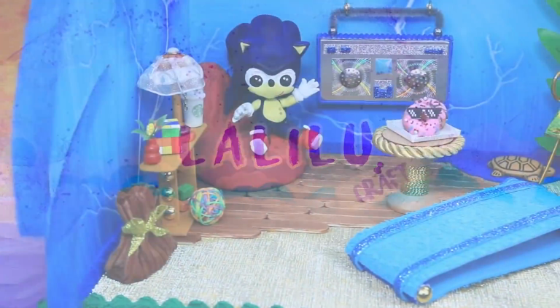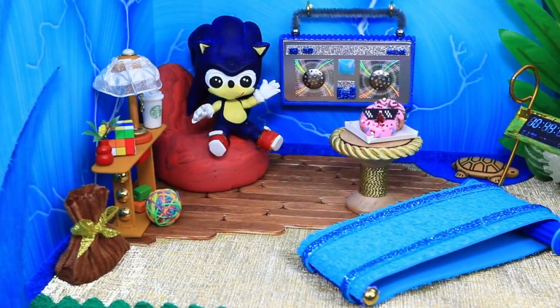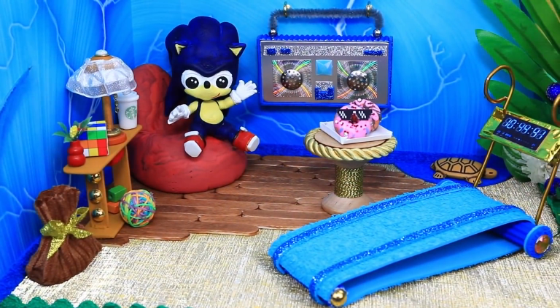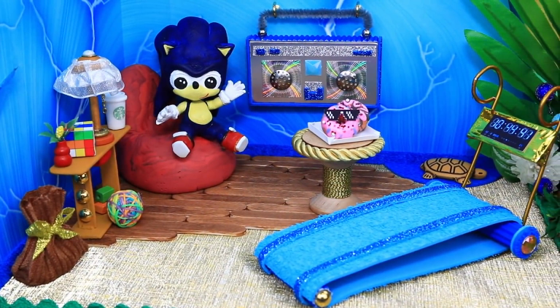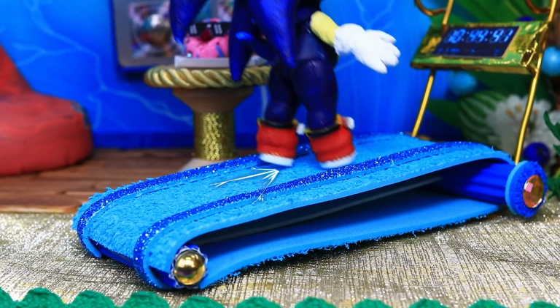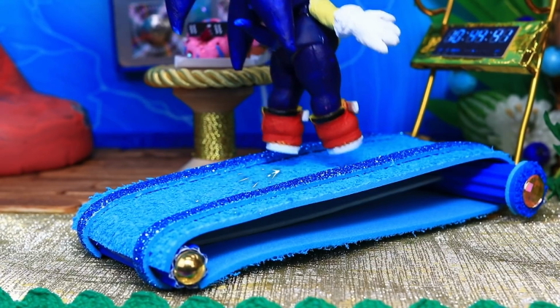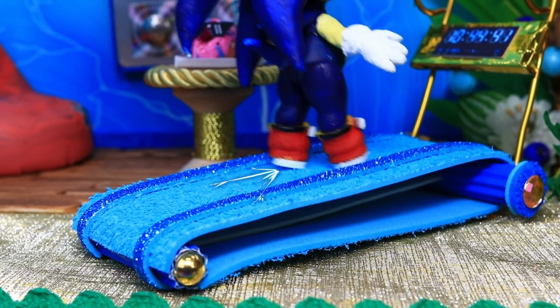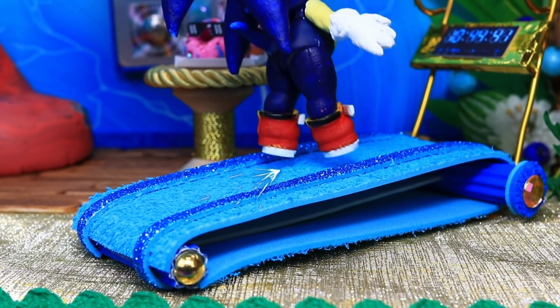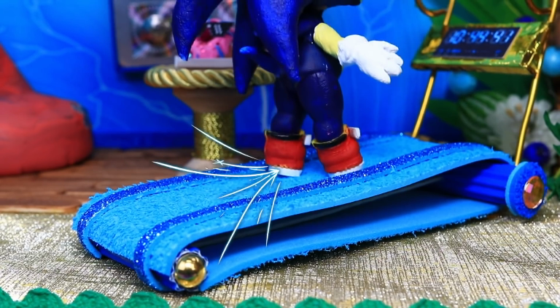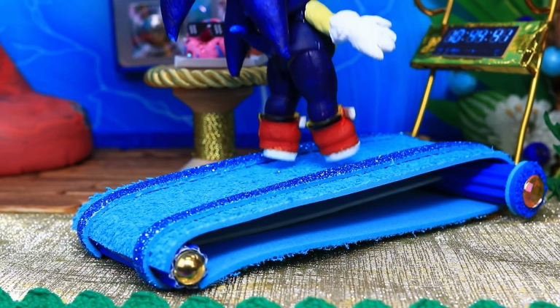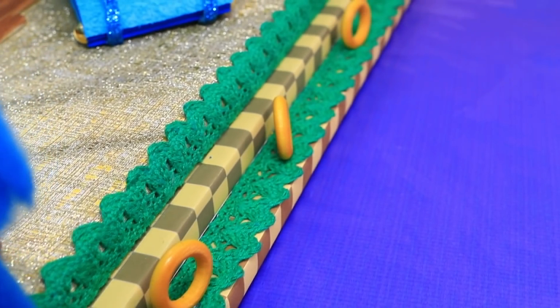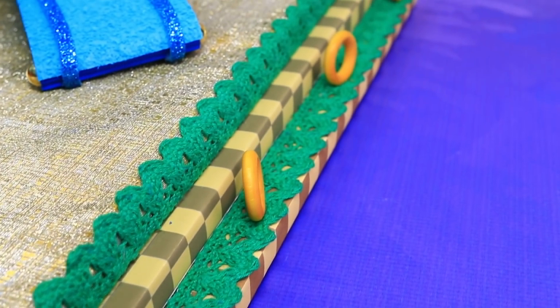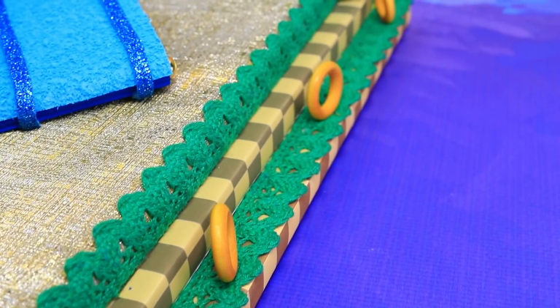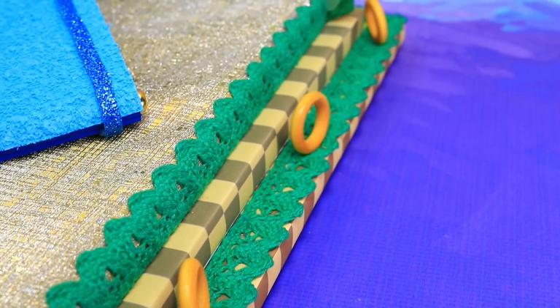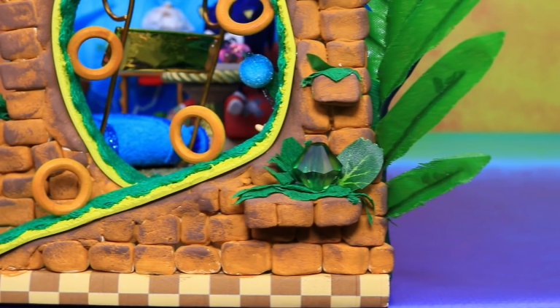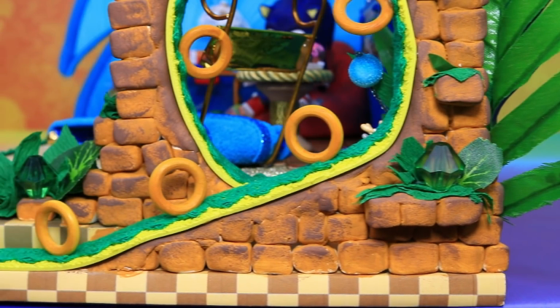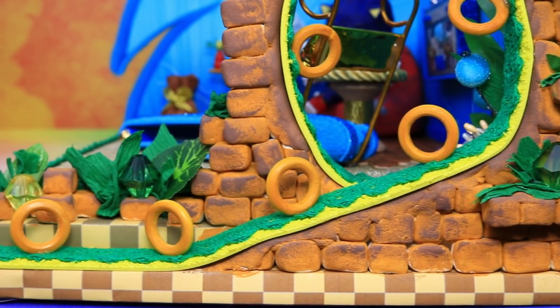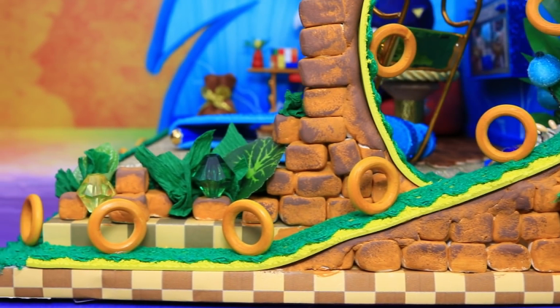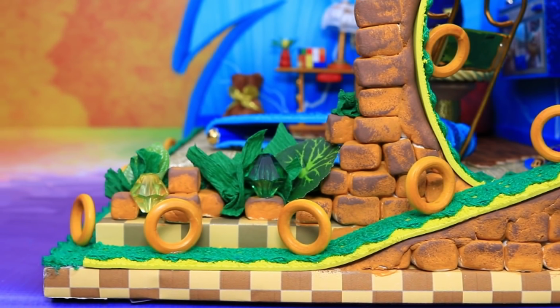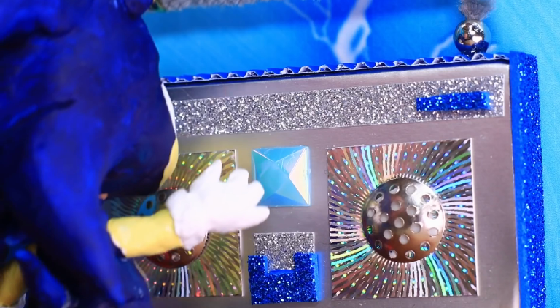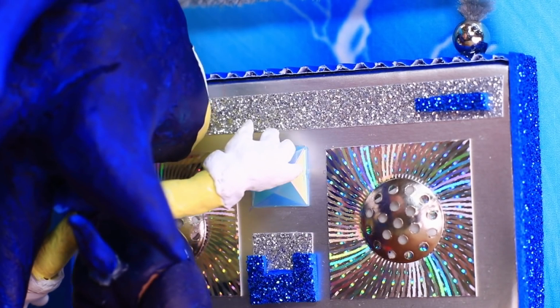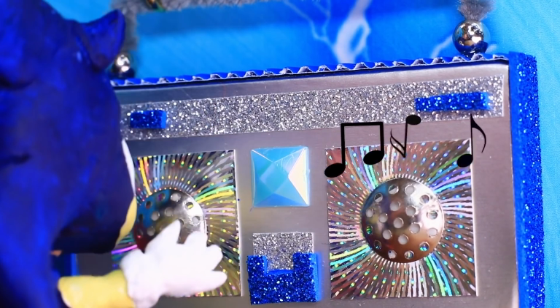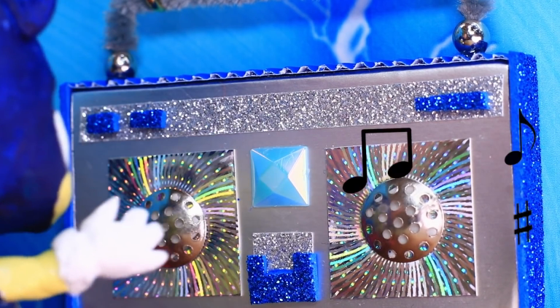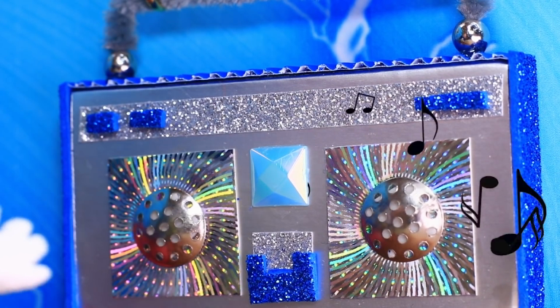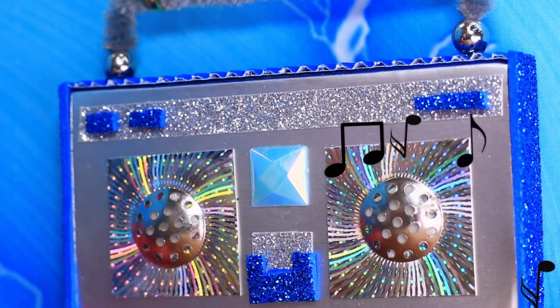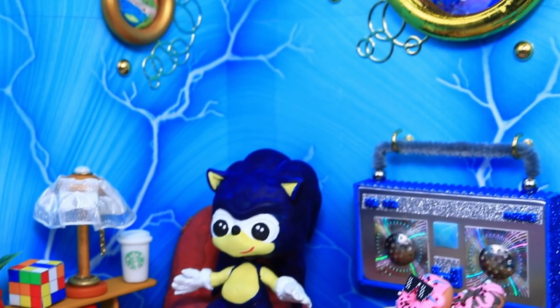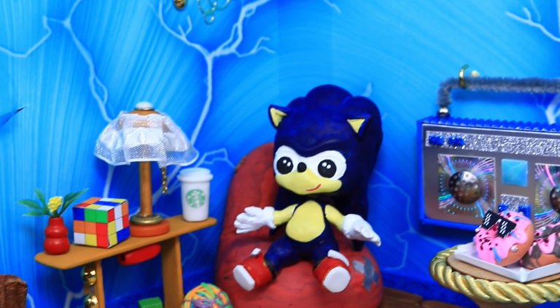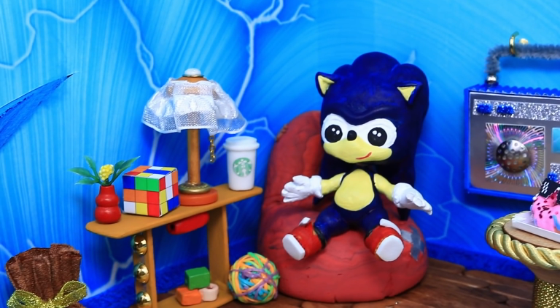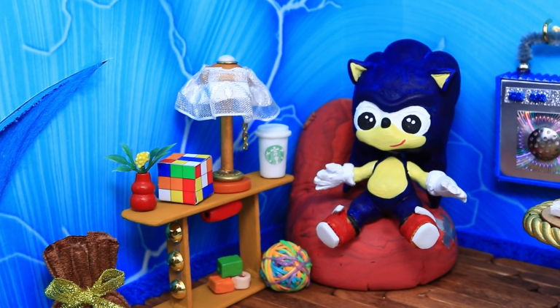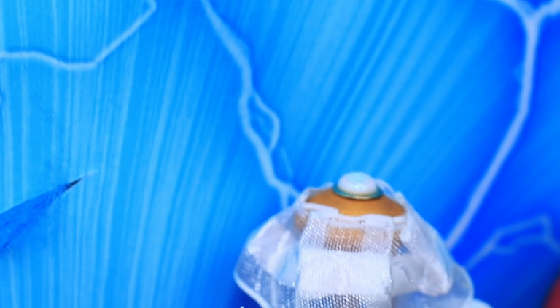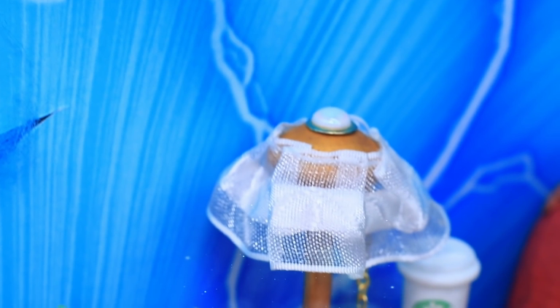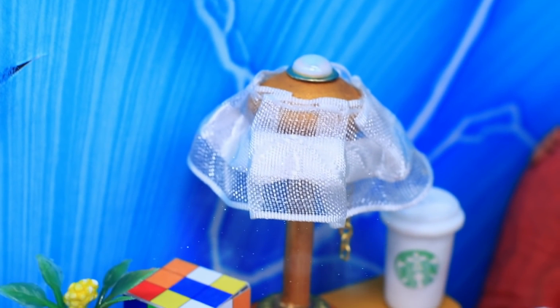Let's make a house for the fastest hedgehog in the world. Build legendary rings in the training zone, dance to some music, and have a cup of cocoa in the relaxation corner.